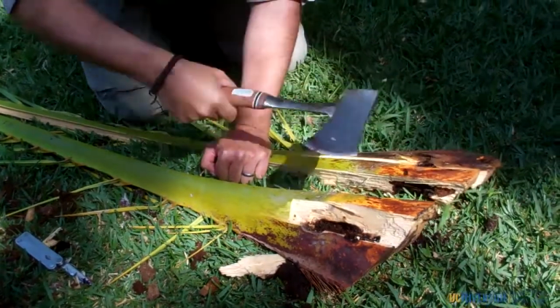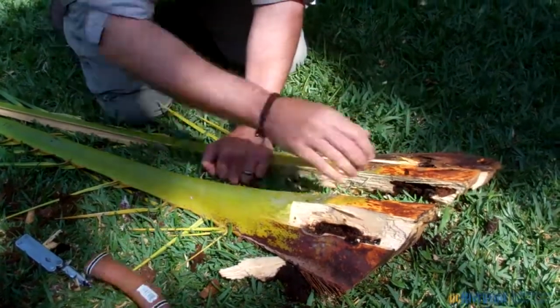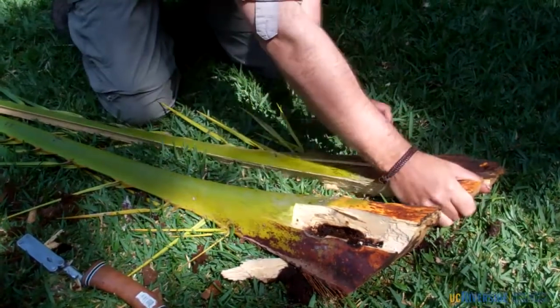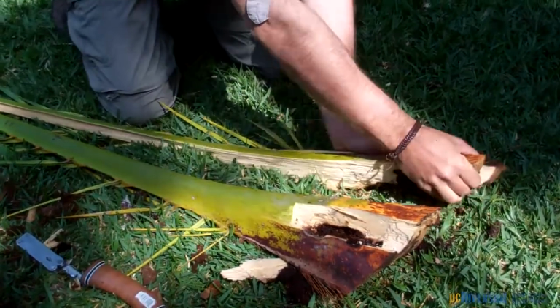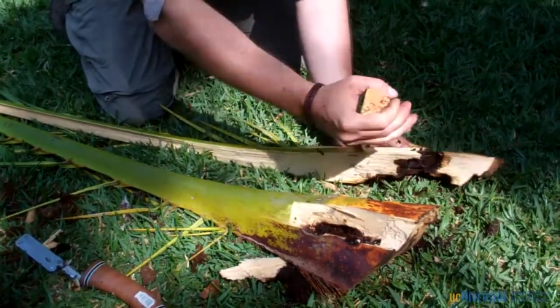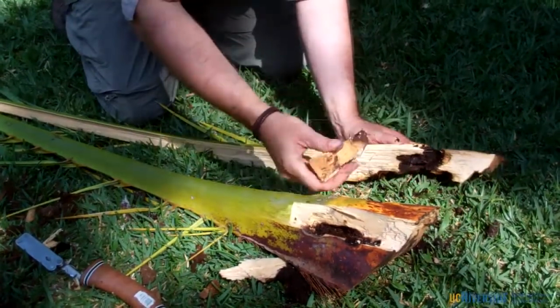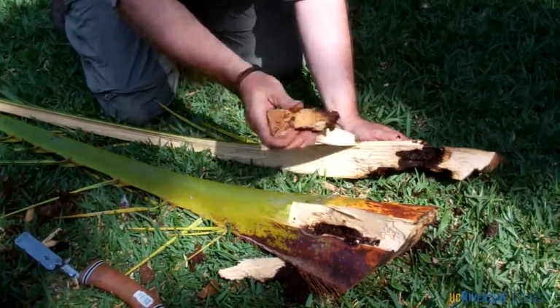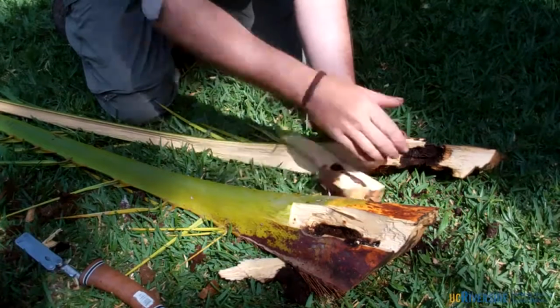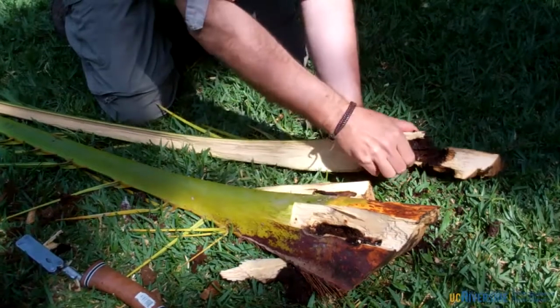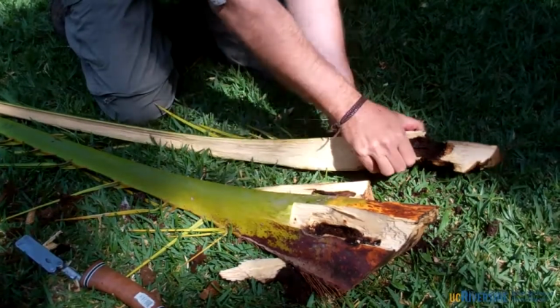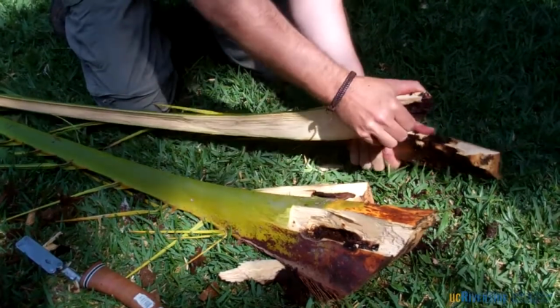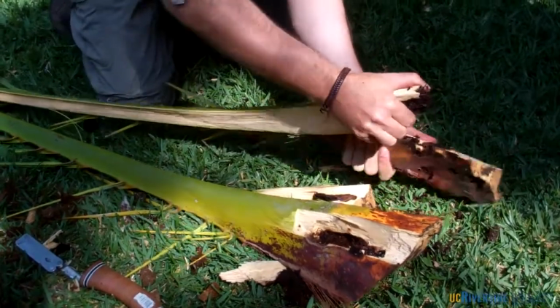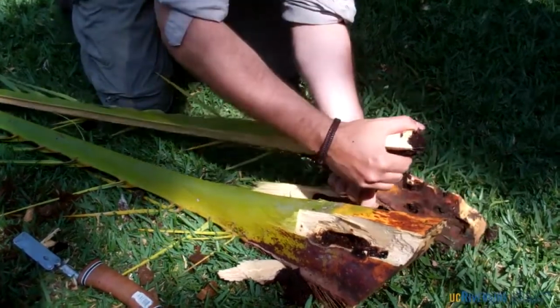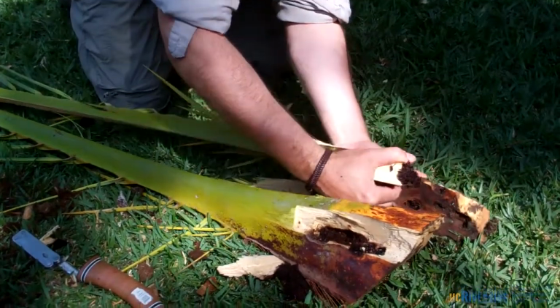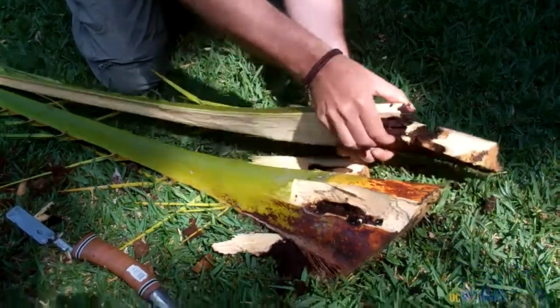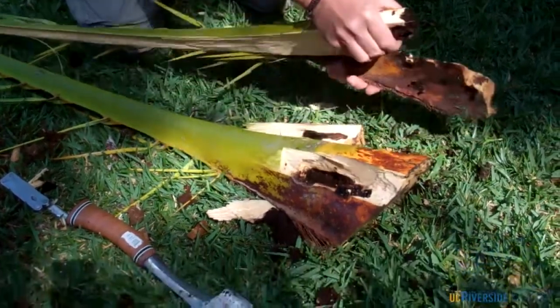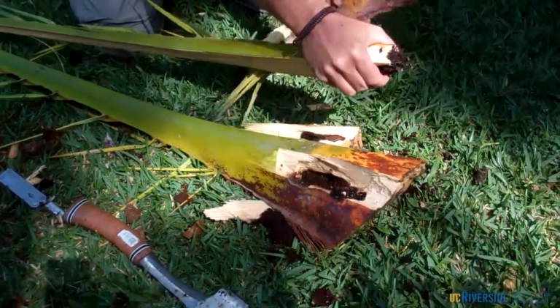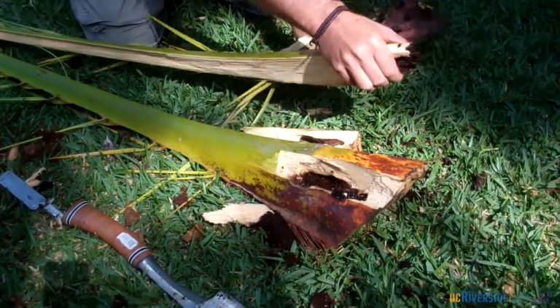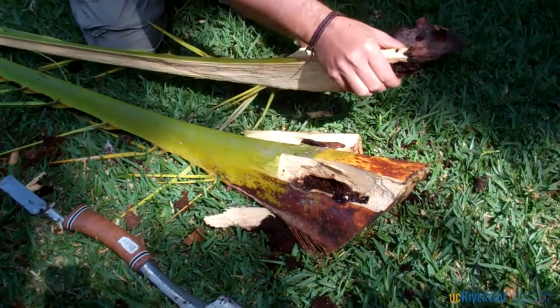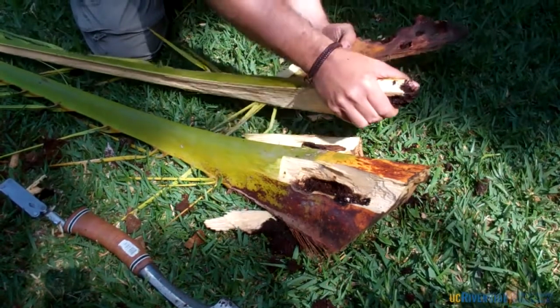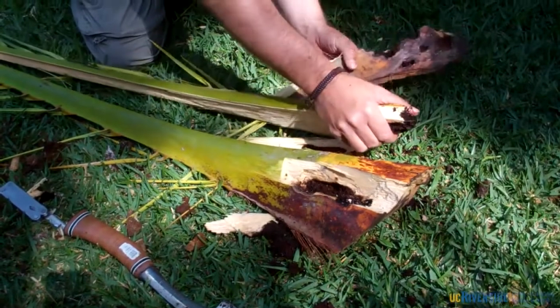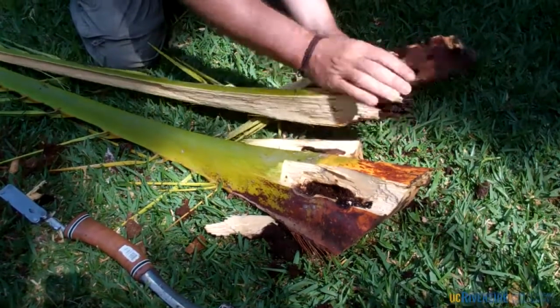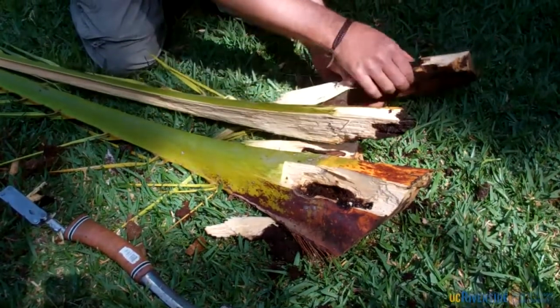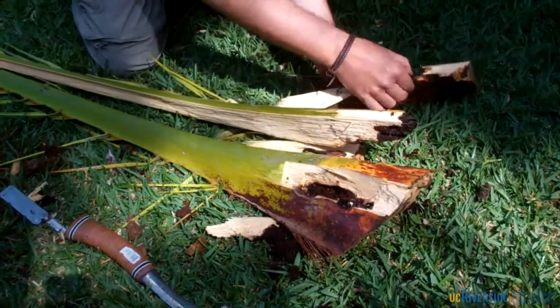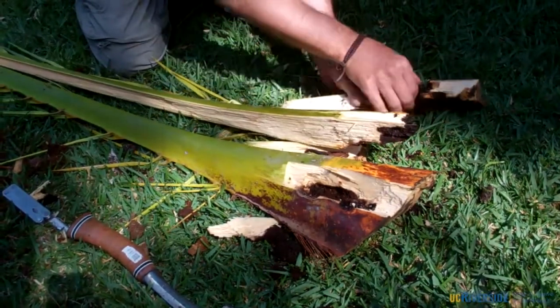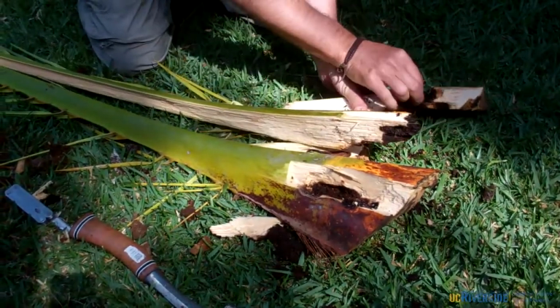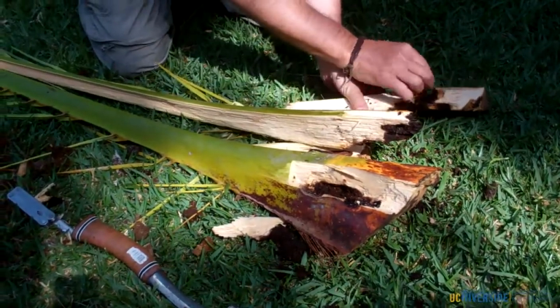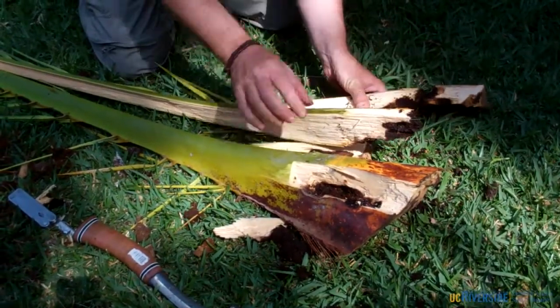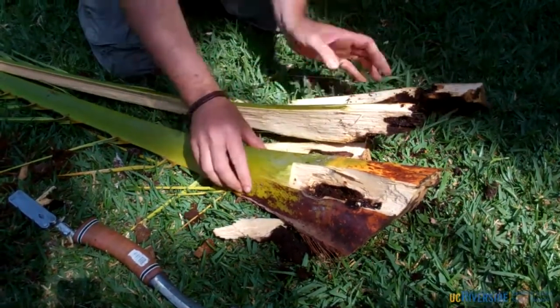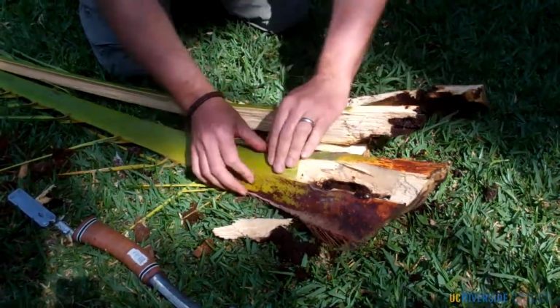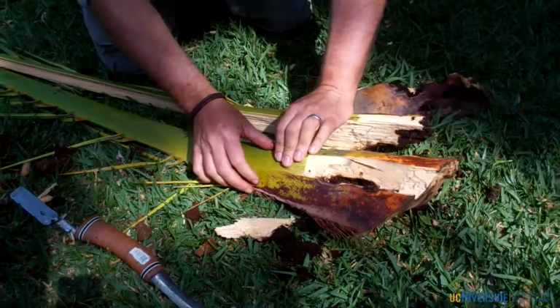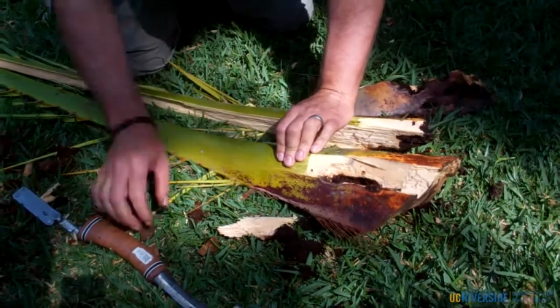You can see extensive feeding damage, pupal cases, and pupation chambers that the larvae had made into the bases of these fronds. You can see more pupal cocoons and weevil frass being pulled out of those feeding tunnels.